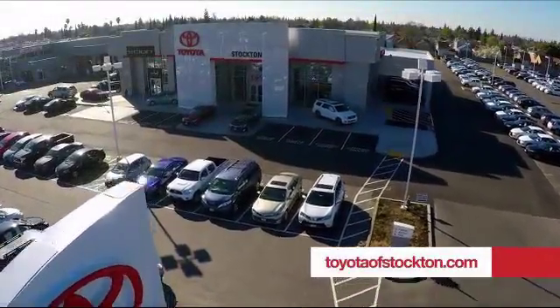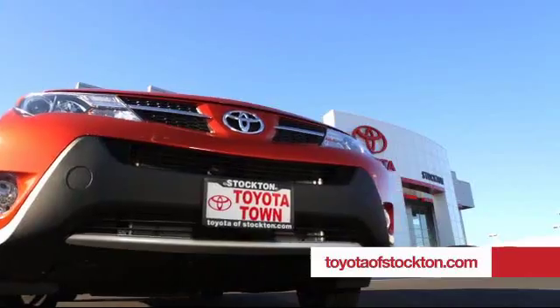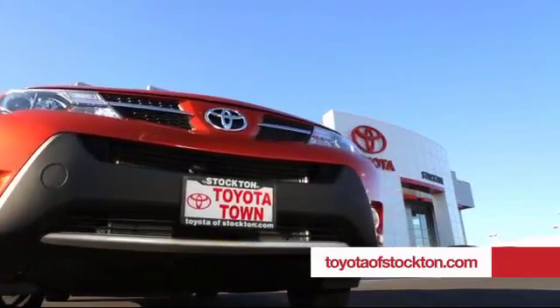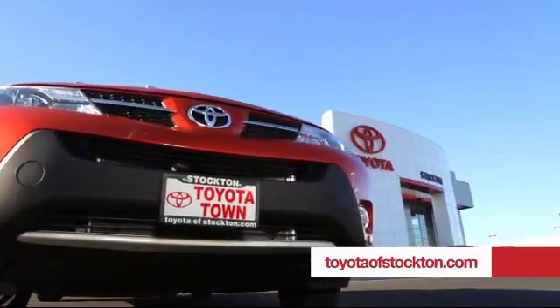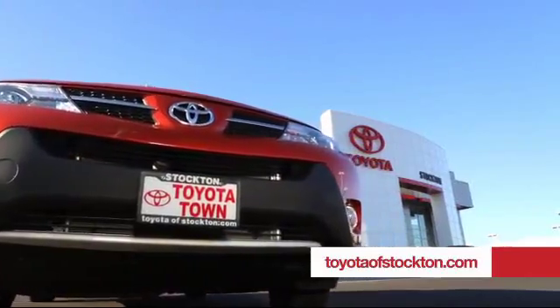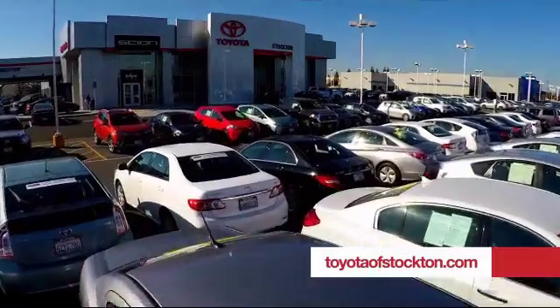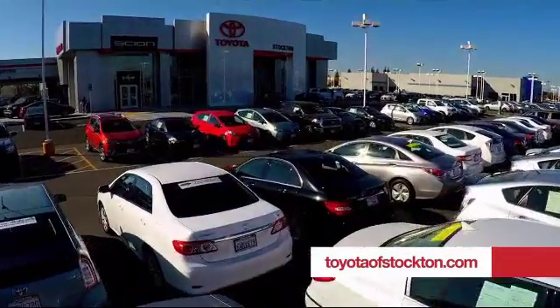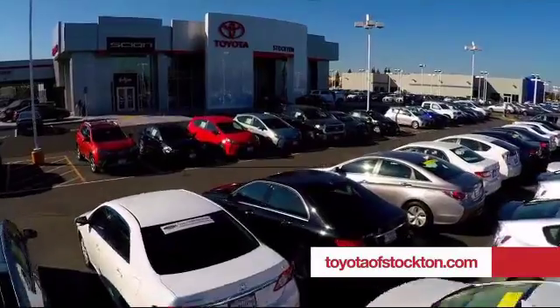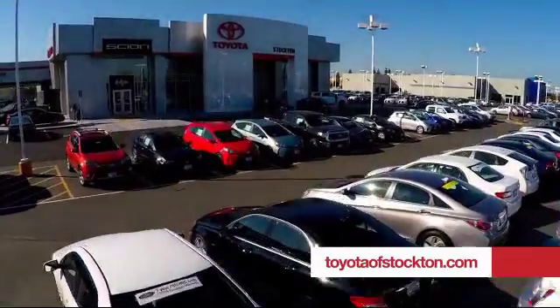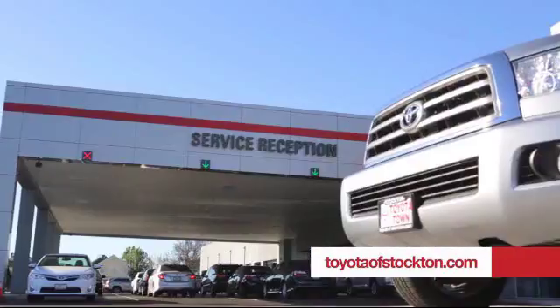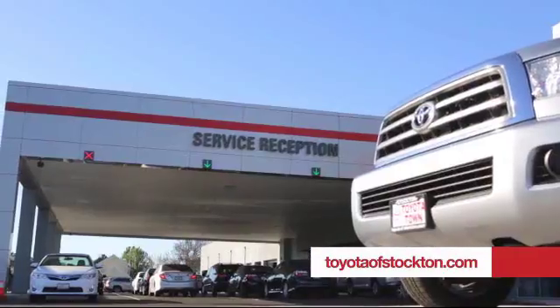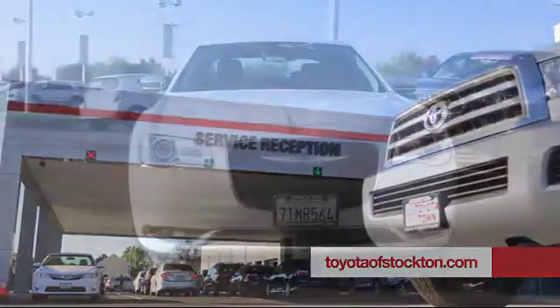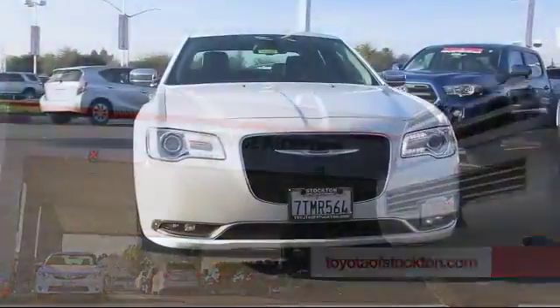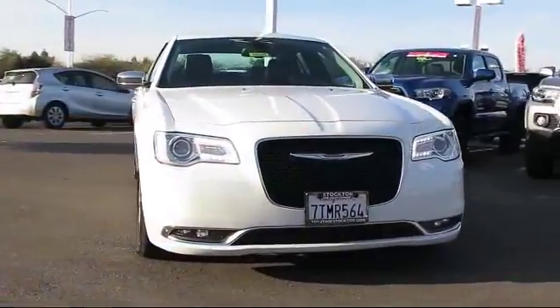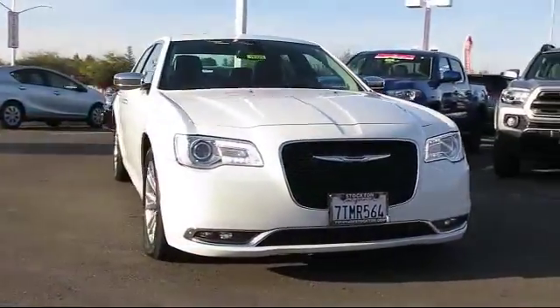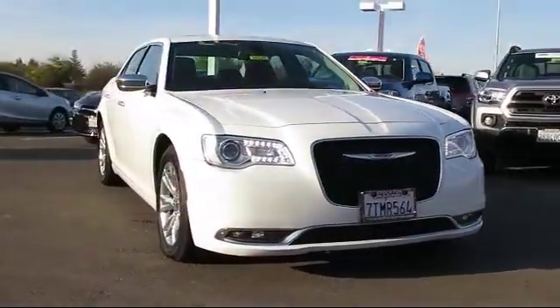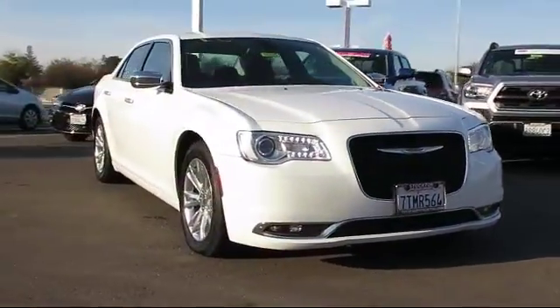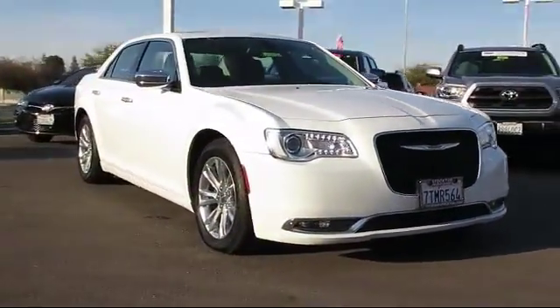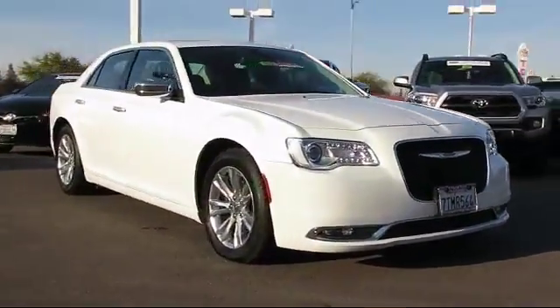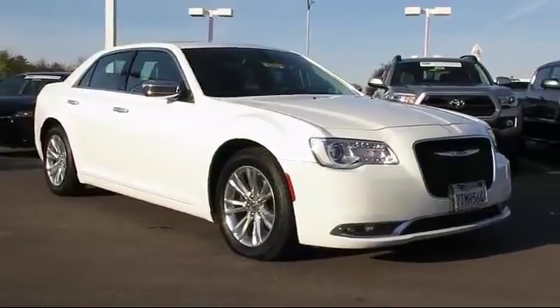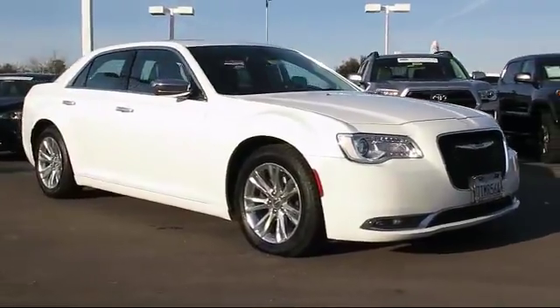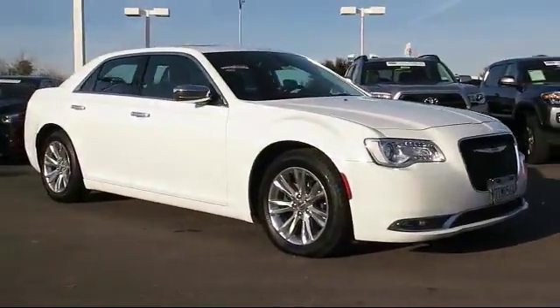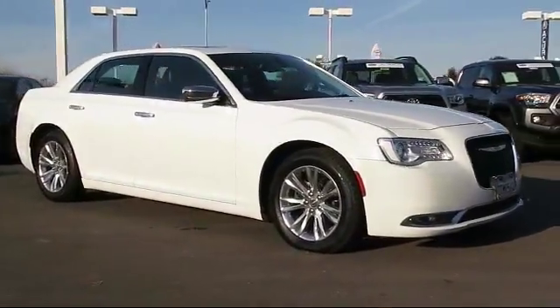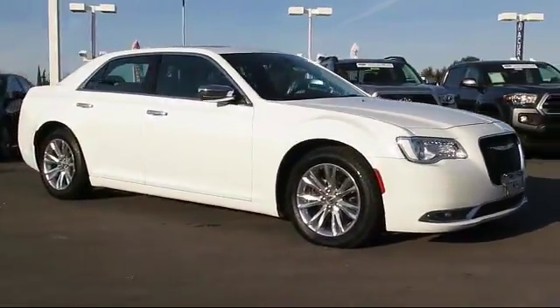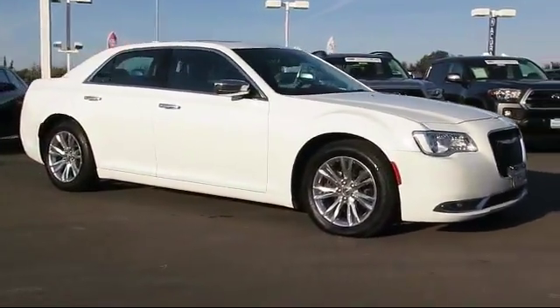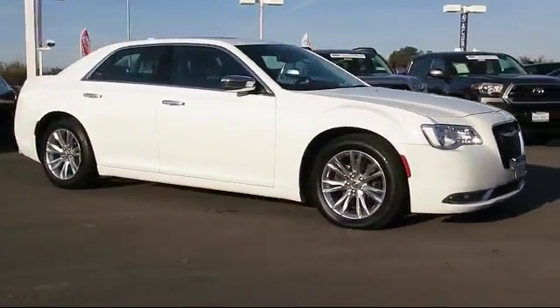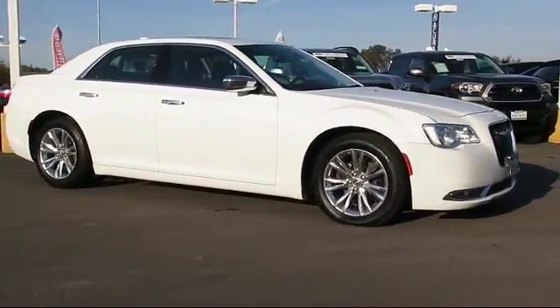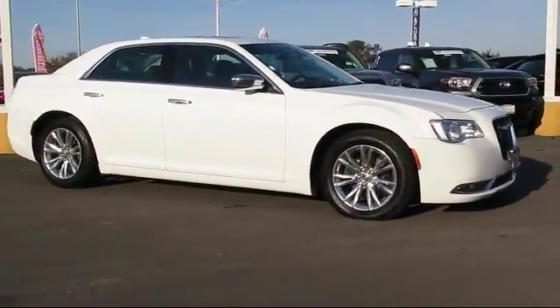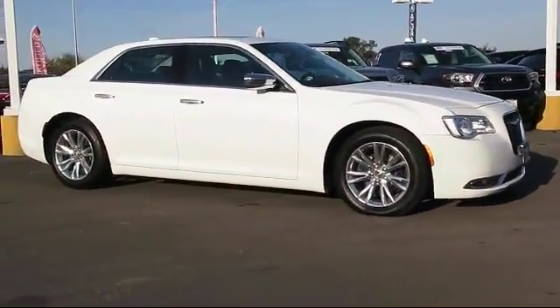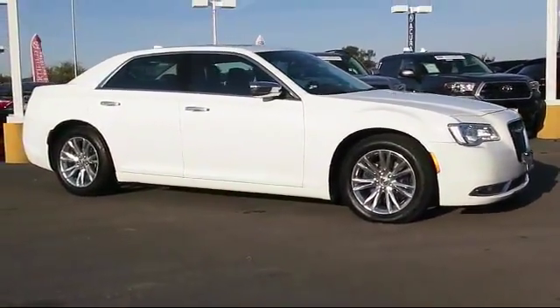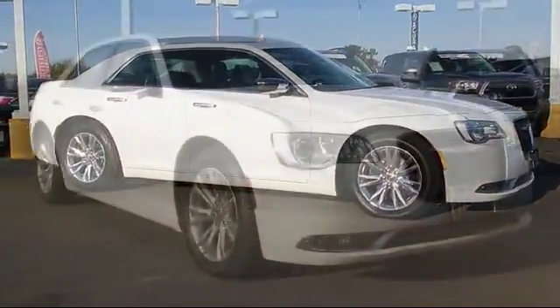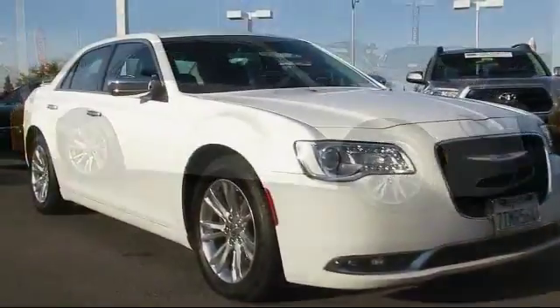For over 20 years, Toyota Town of Stockton has been one of the Central Valley's premier automotive dealerships, and here's another example of a great vehicle from our huge selection of quality pre-owned cars and trucks, and it comes equipped with: